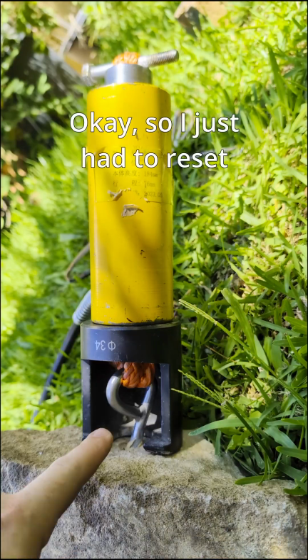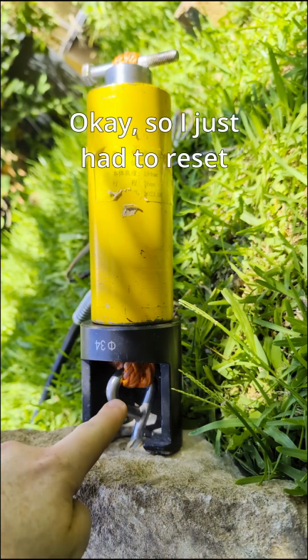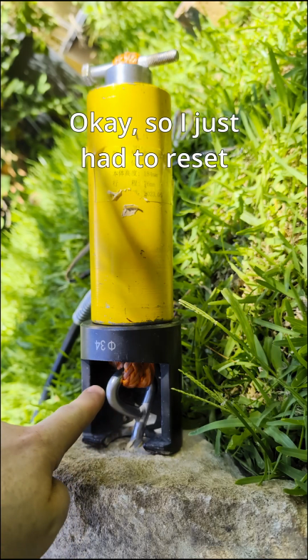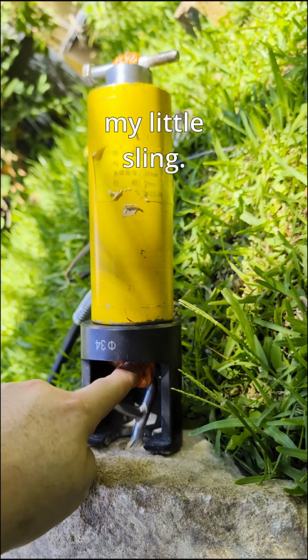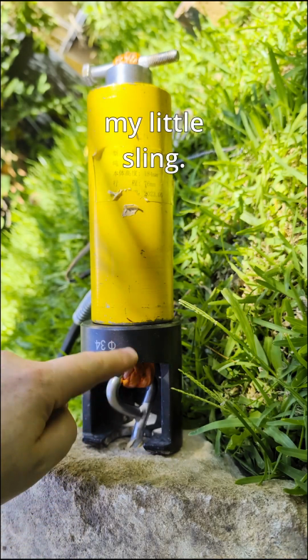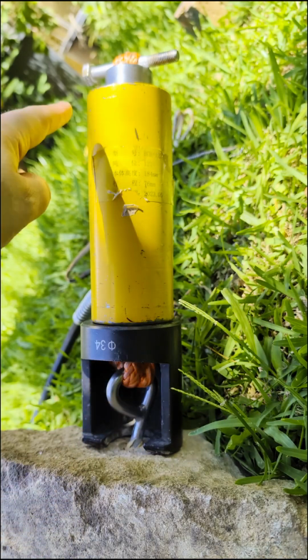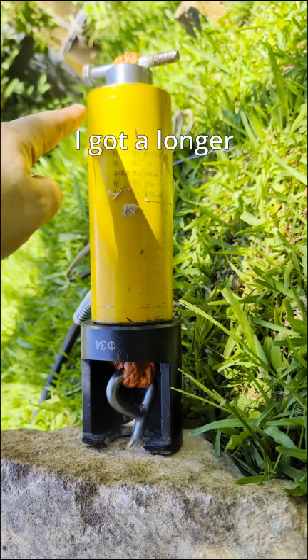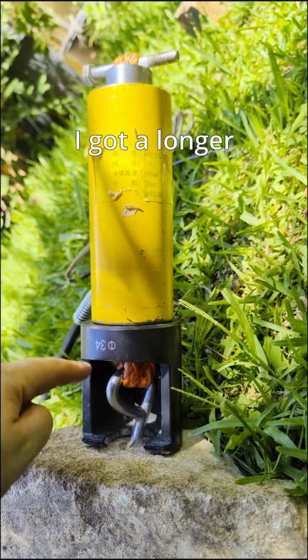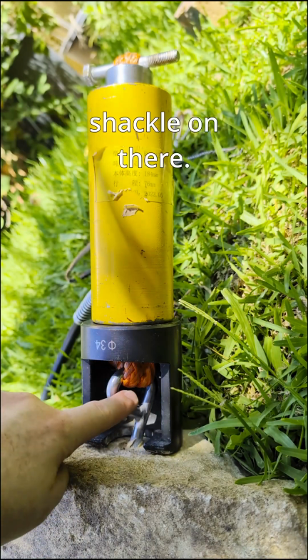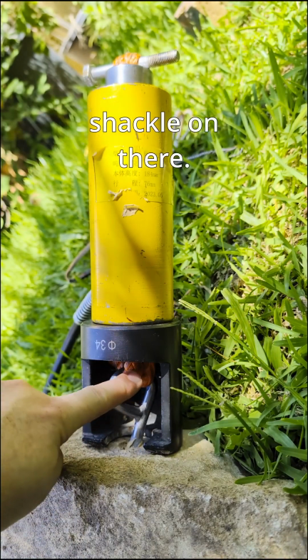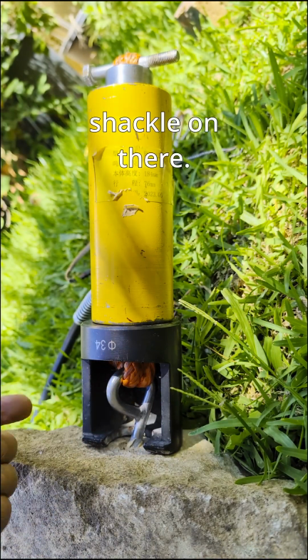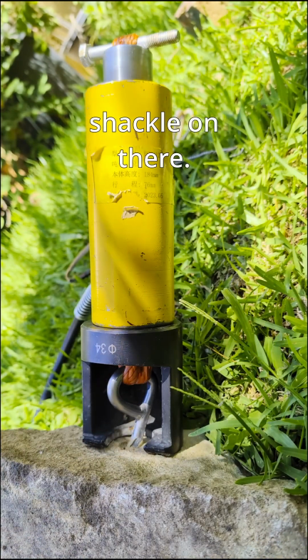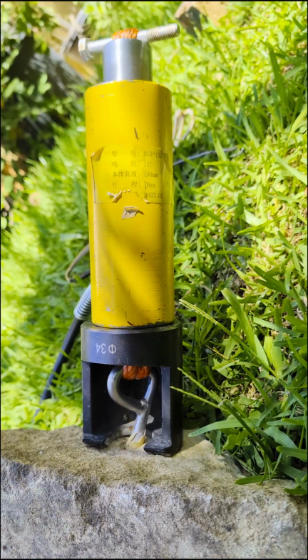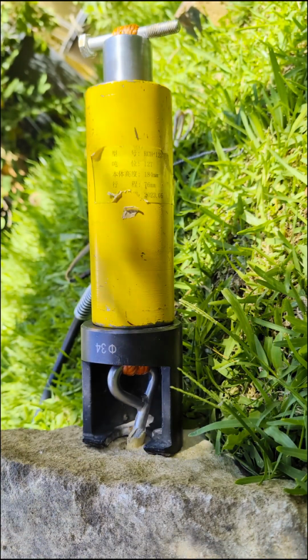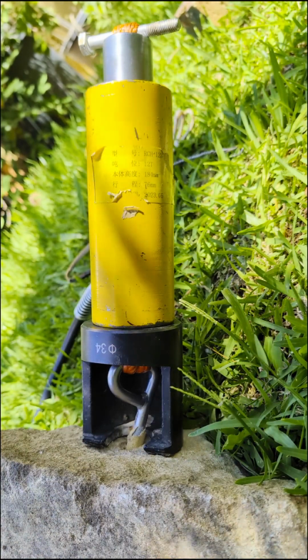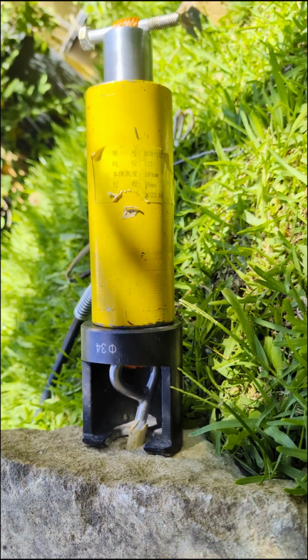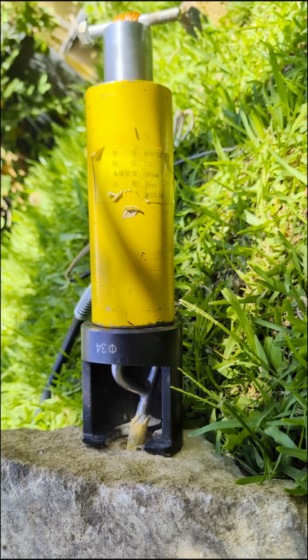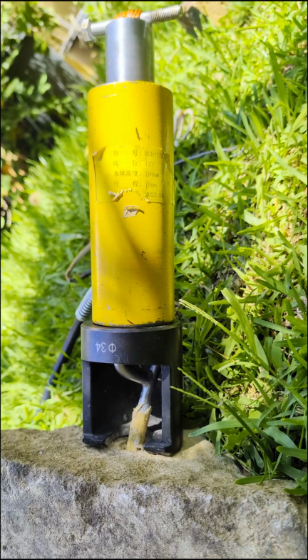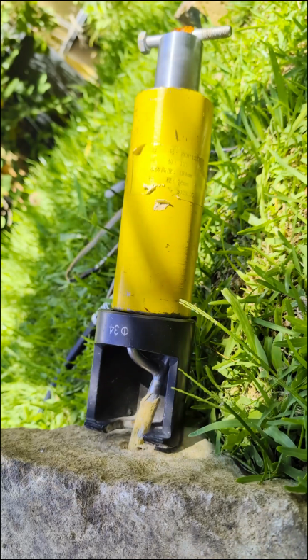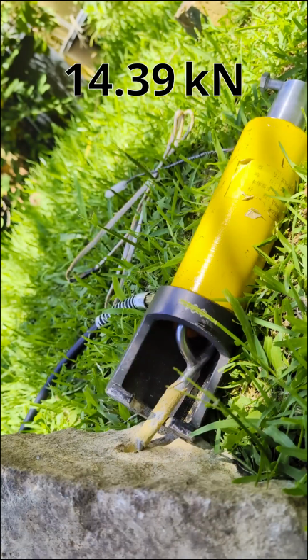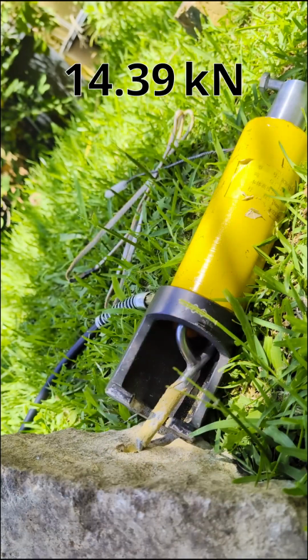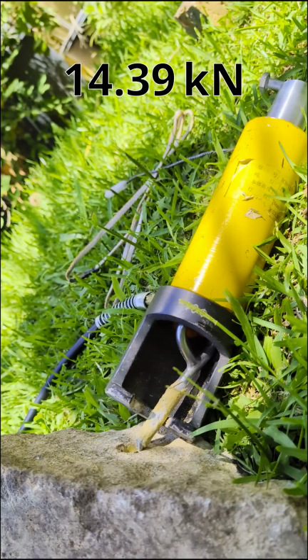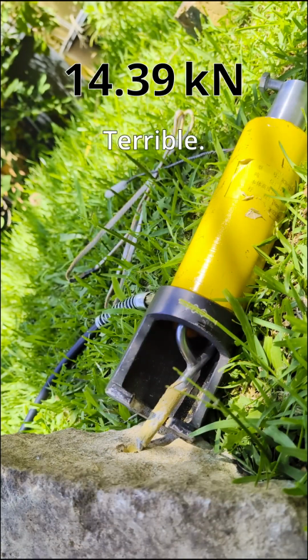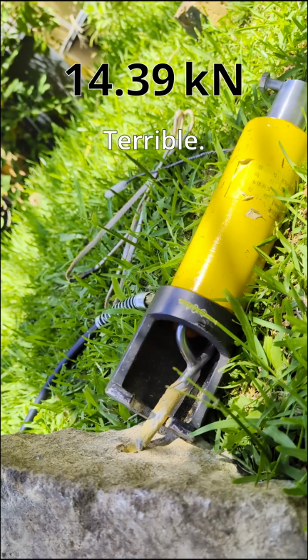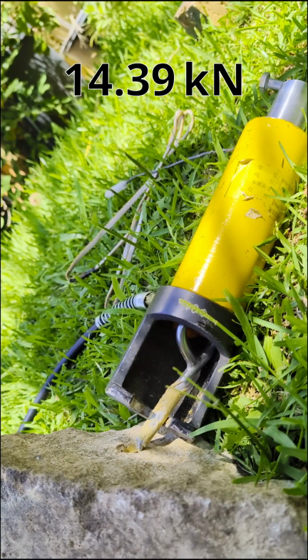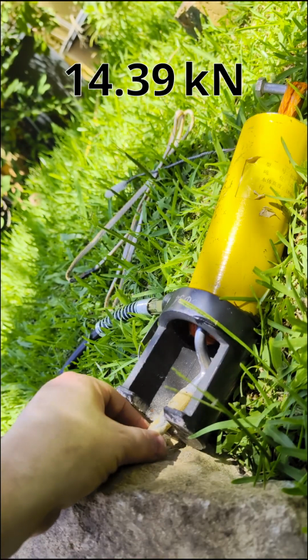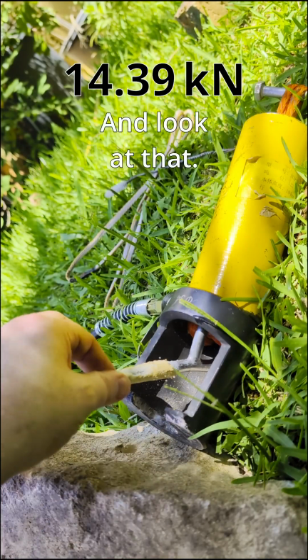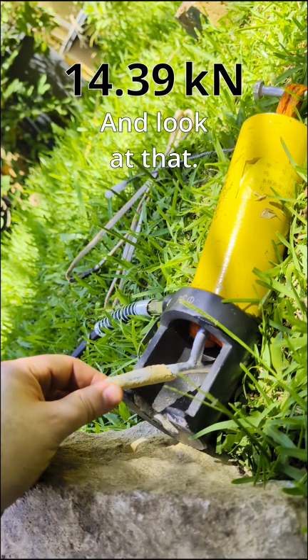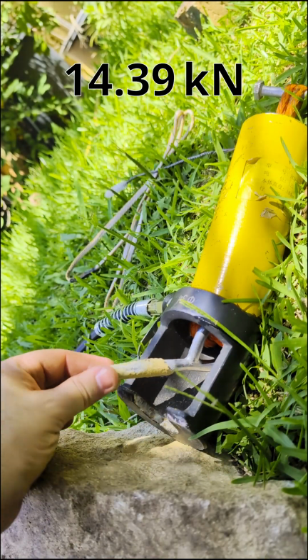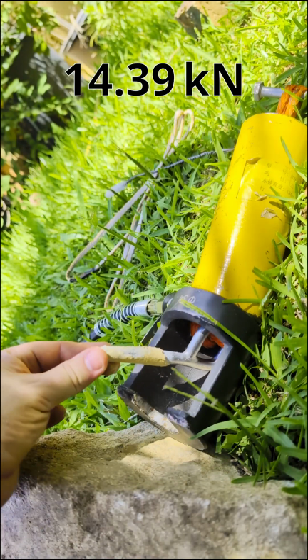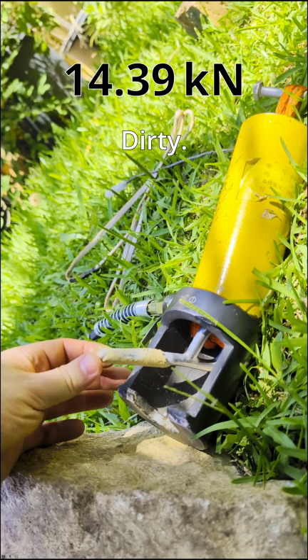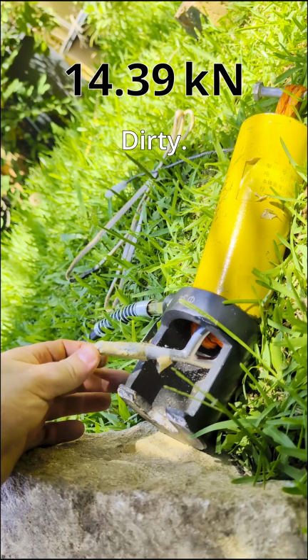I just had to reset my little sling. I got a longer shackle on there. Terrible. And look at that. Dirty.